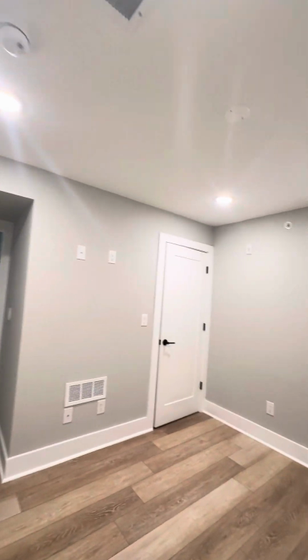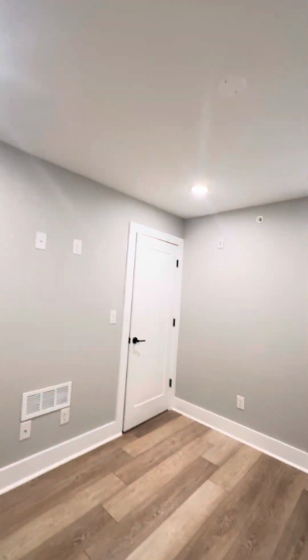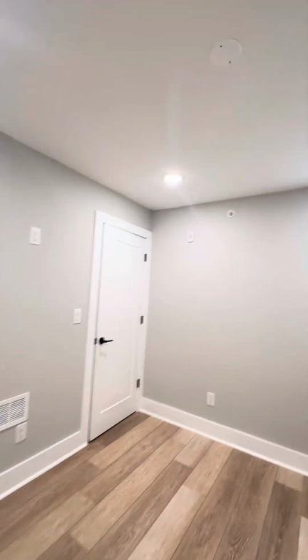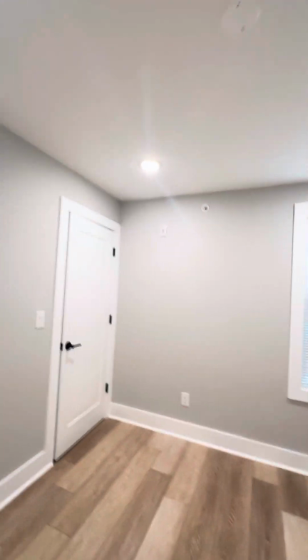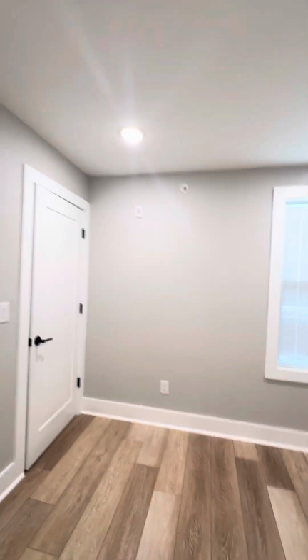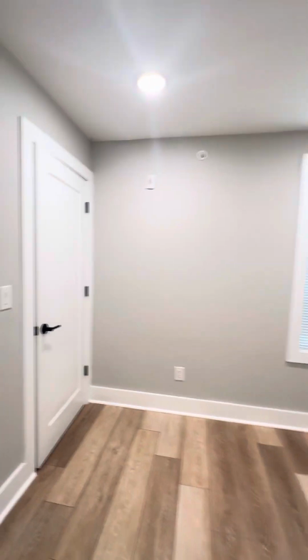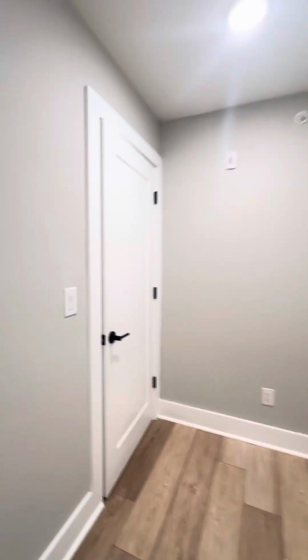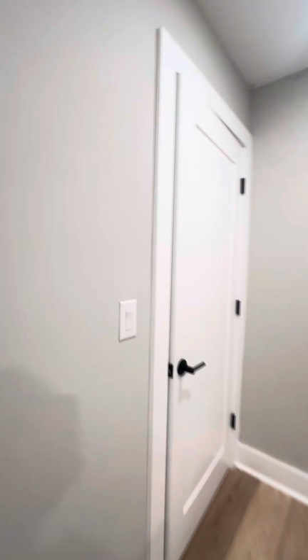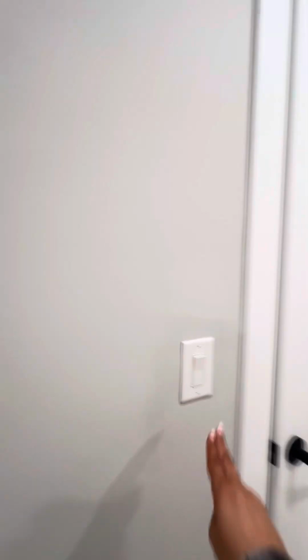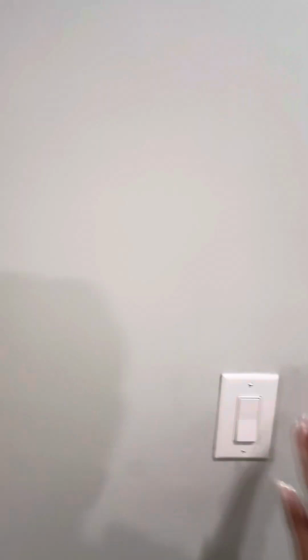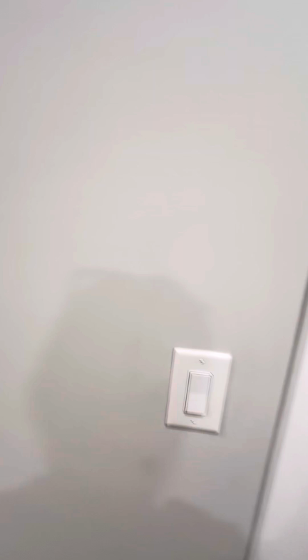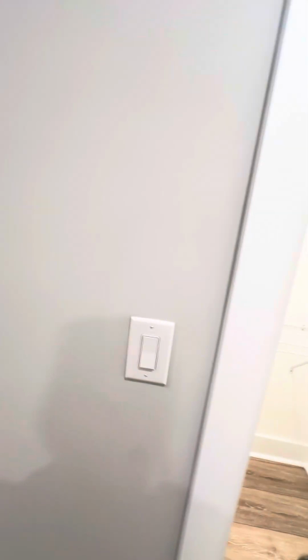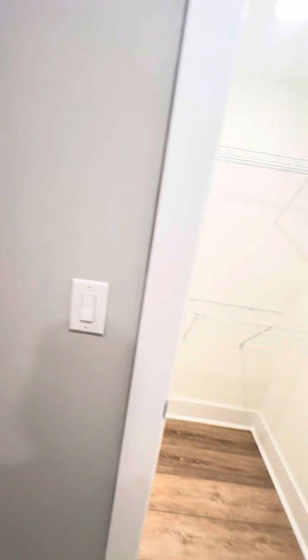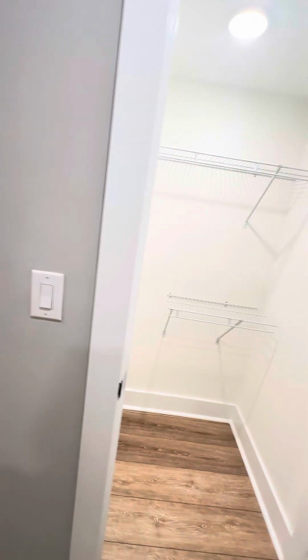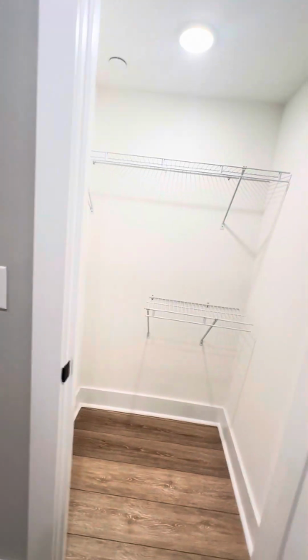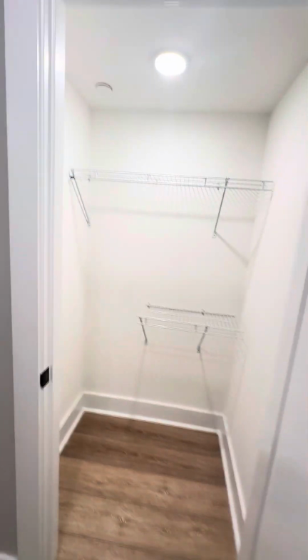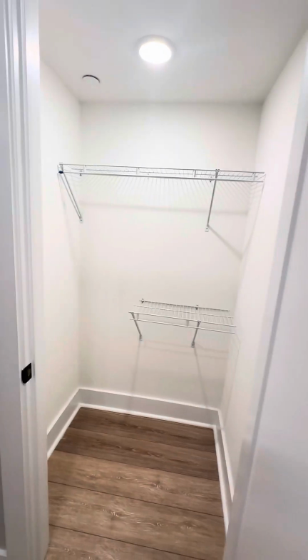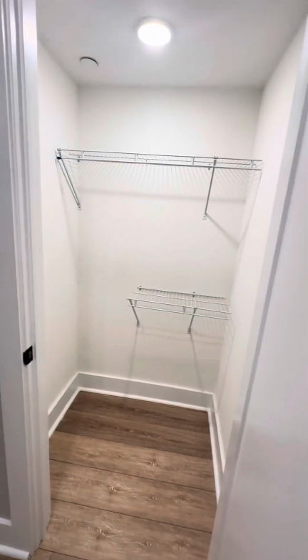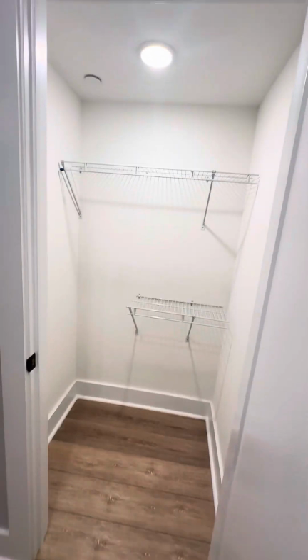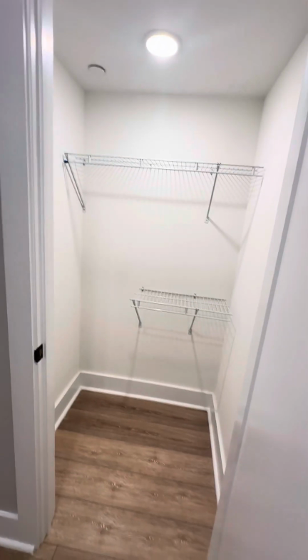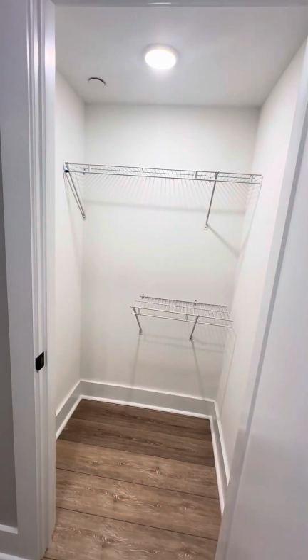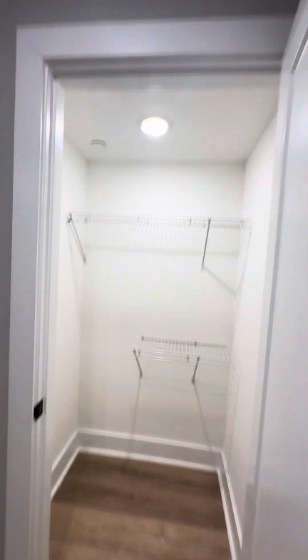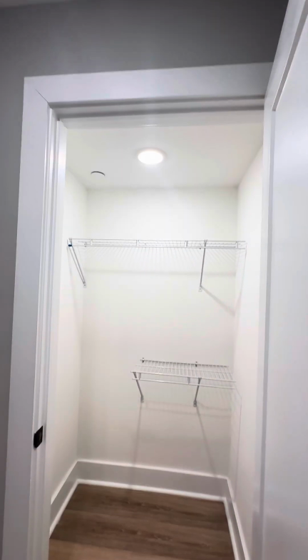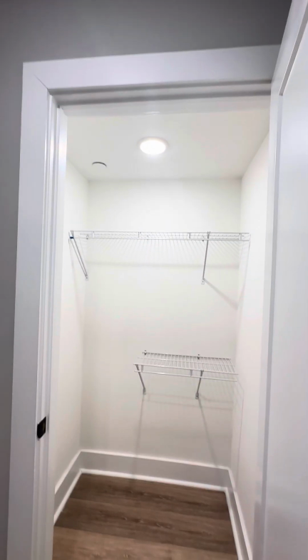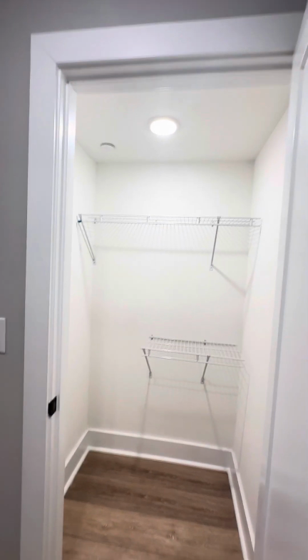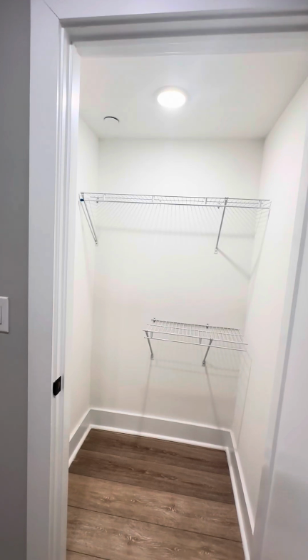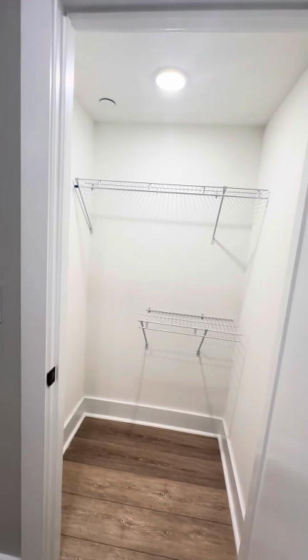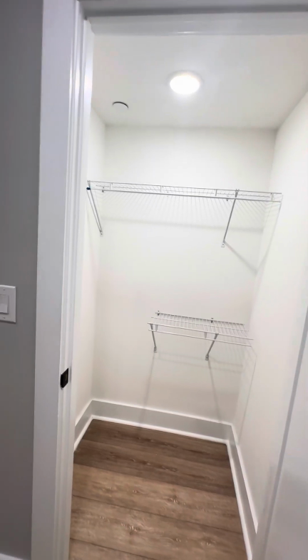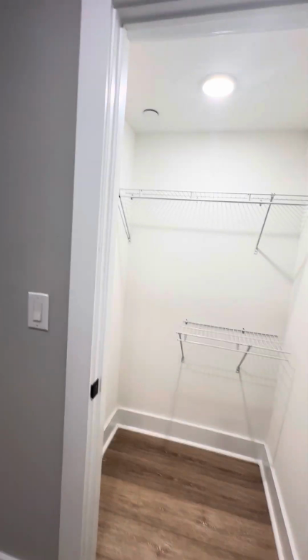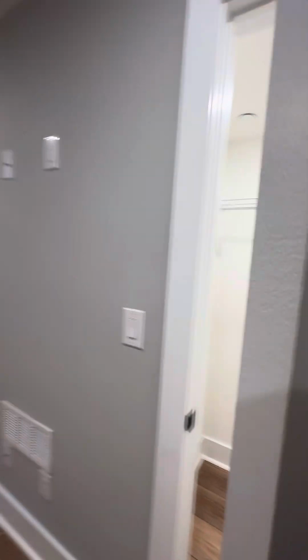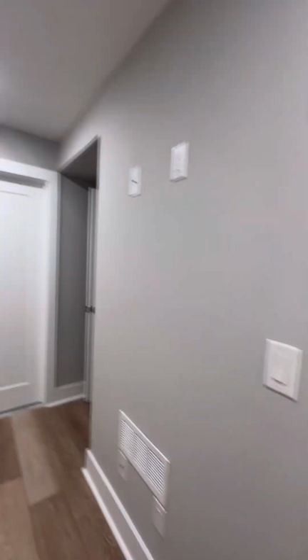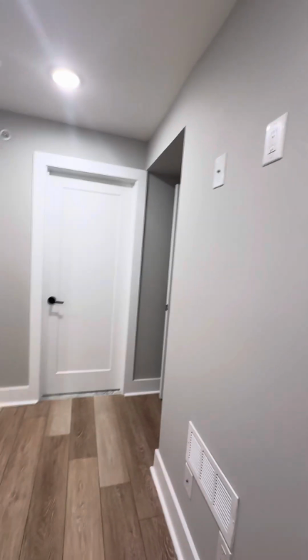Every room comes complete with hi-hat lighting, and you do have lighting in the closets as well. There's a nice, large walk-in closet in the first bedroom with shelving — lots of space in there.